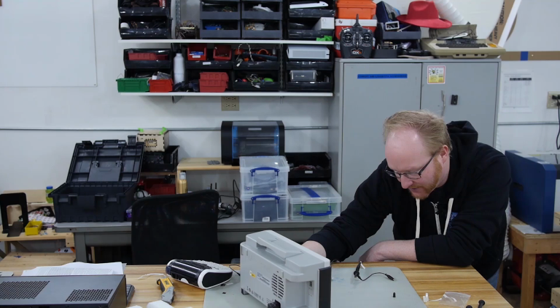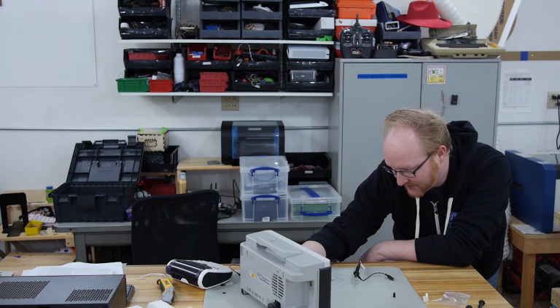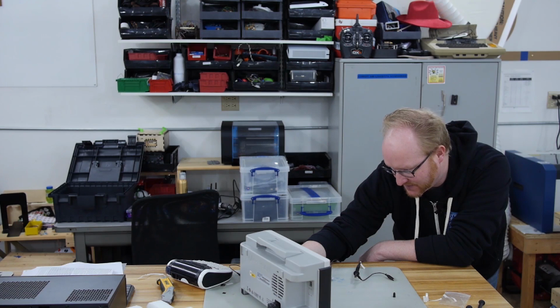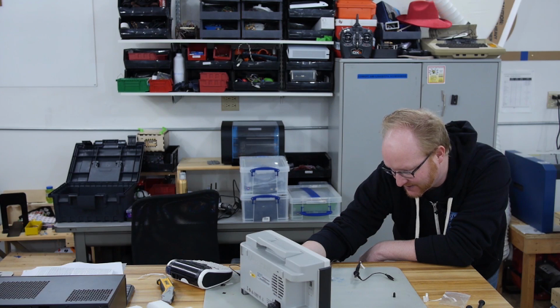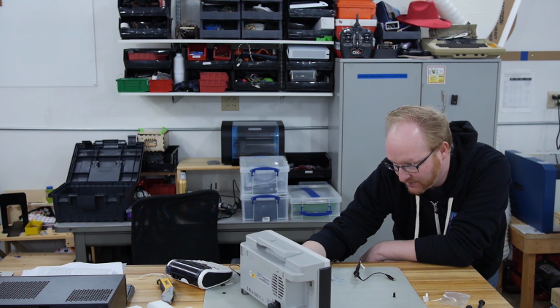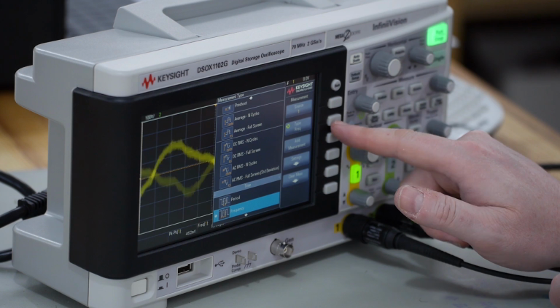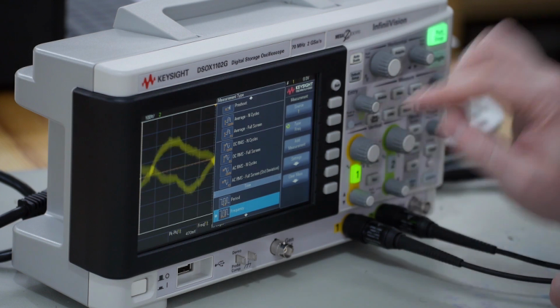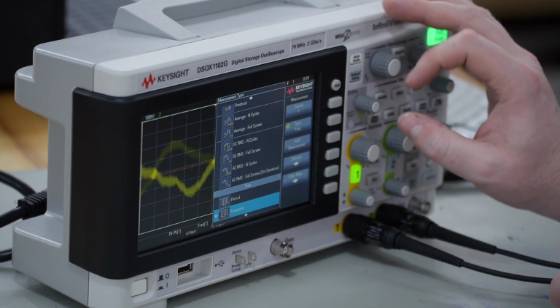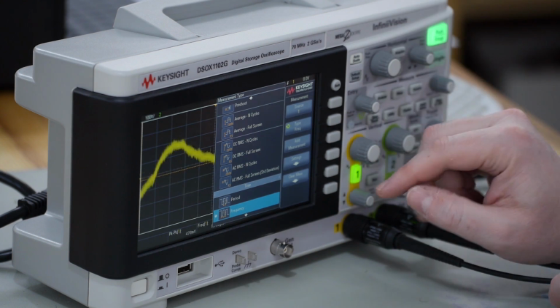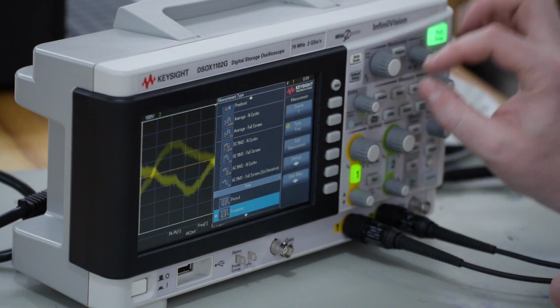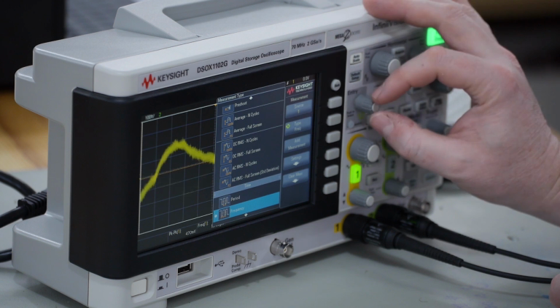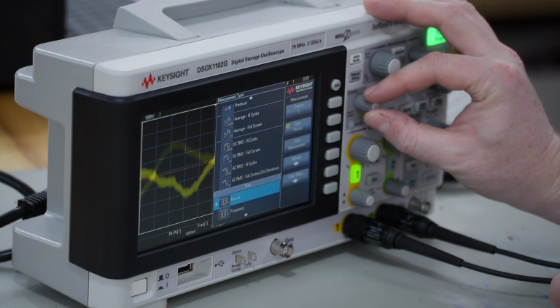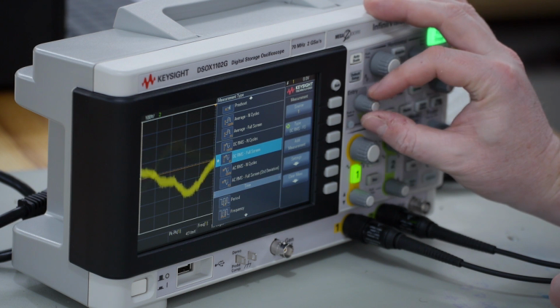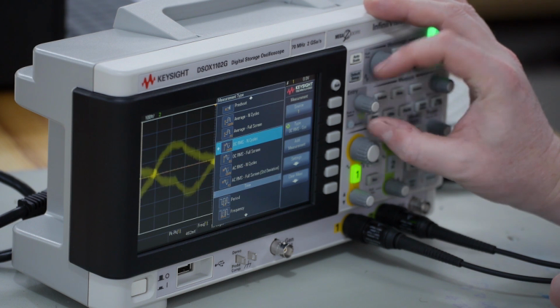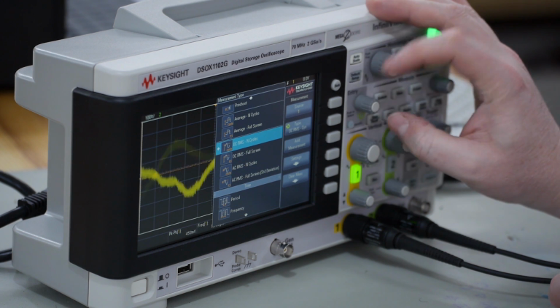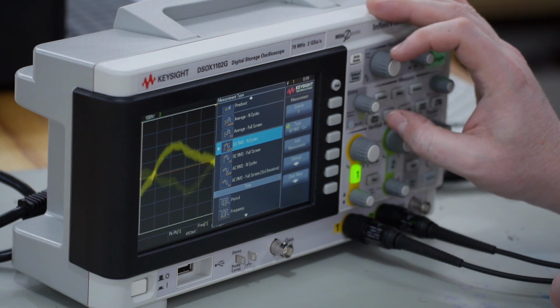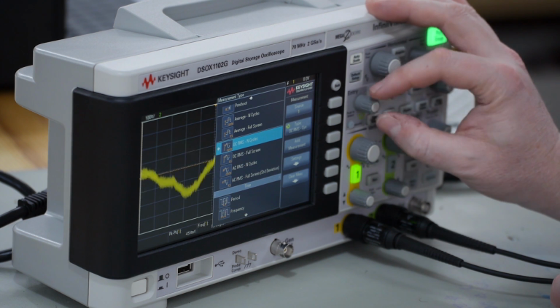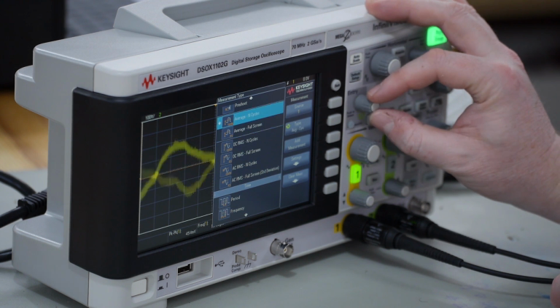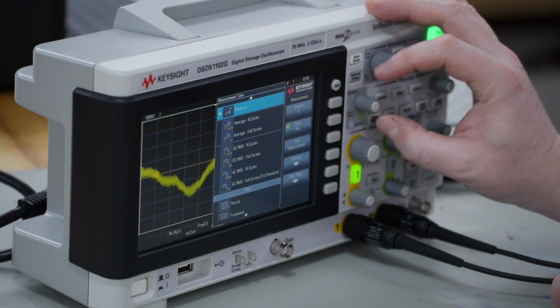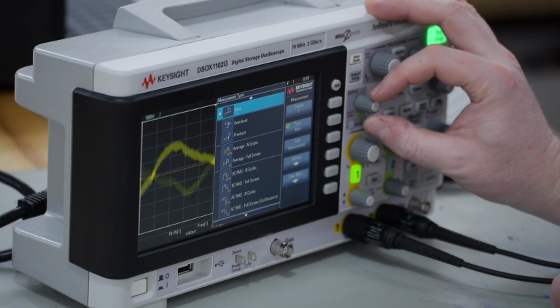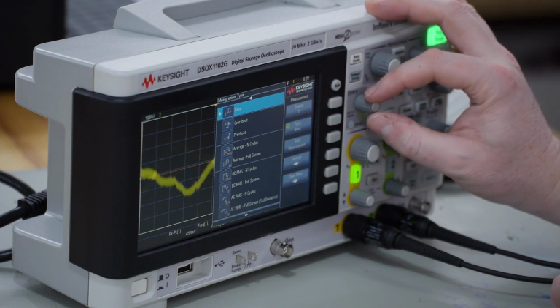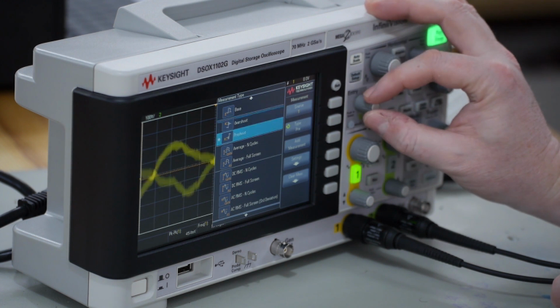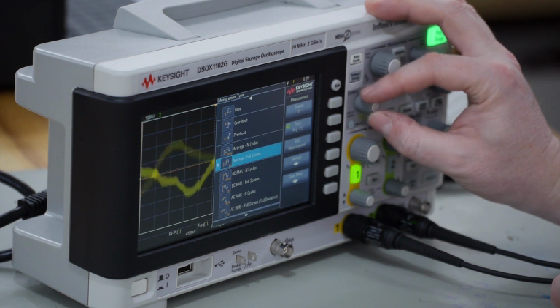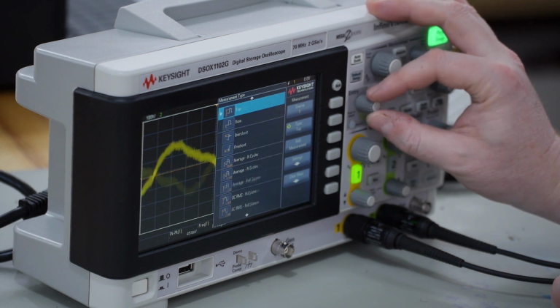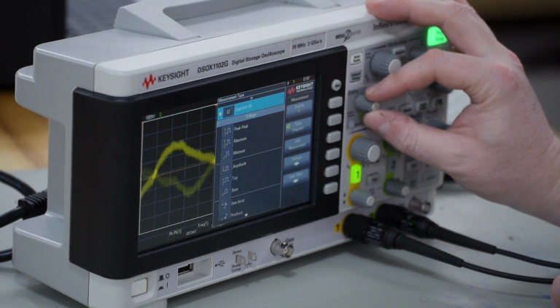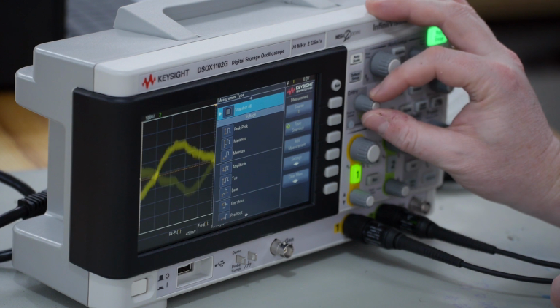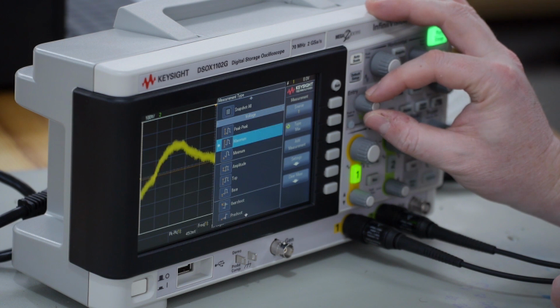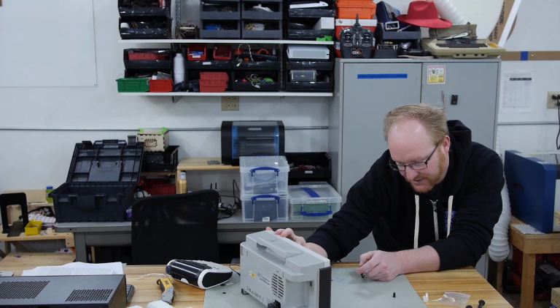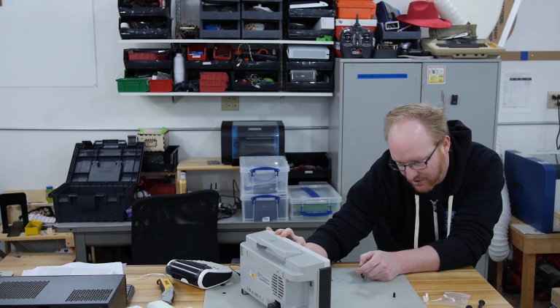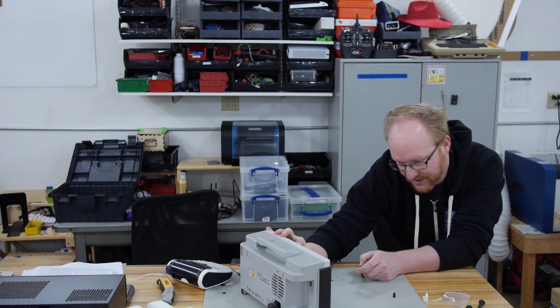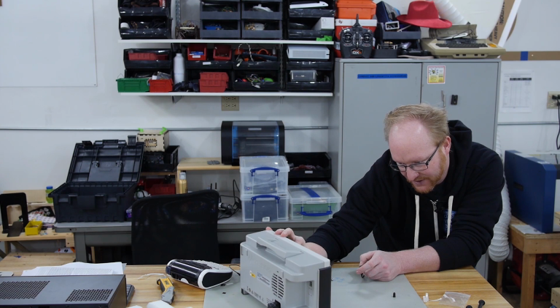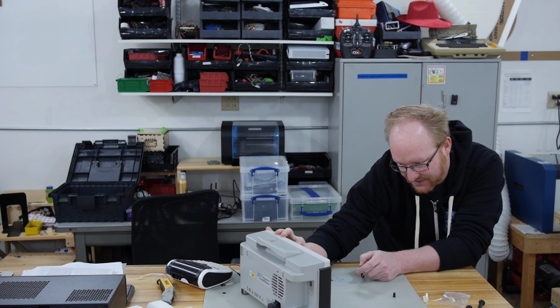You can save to USB — that's cool. I like the menu system. Add measurement, settings, source one. Now how do we change this? I probably use this knob here. There we go — push to select. Let's go with frequency.